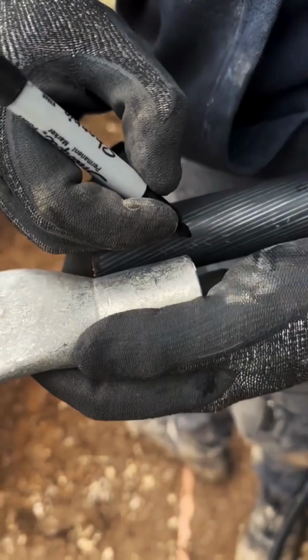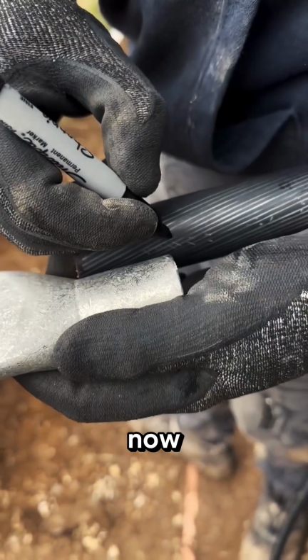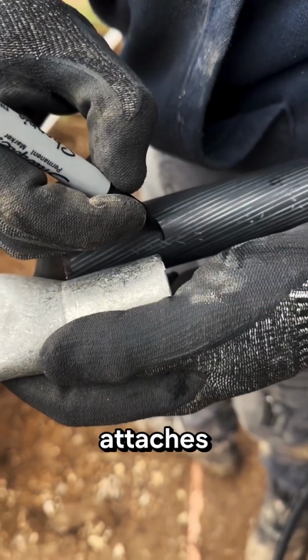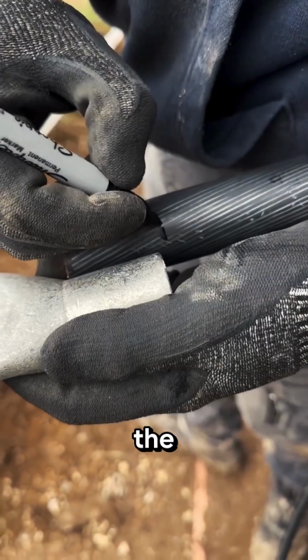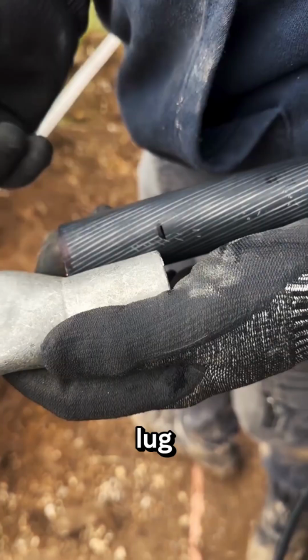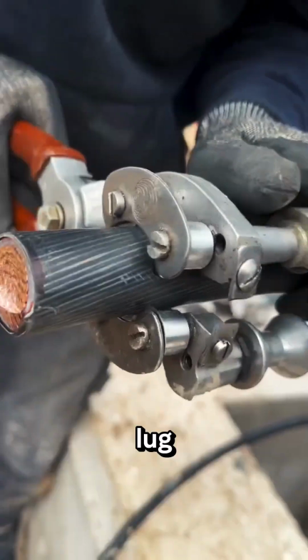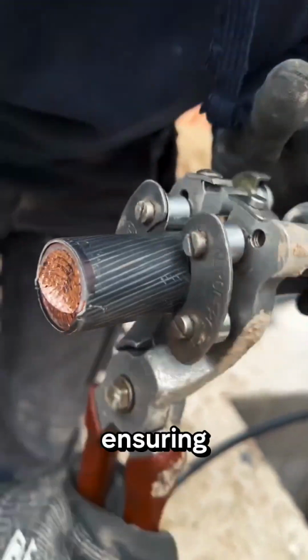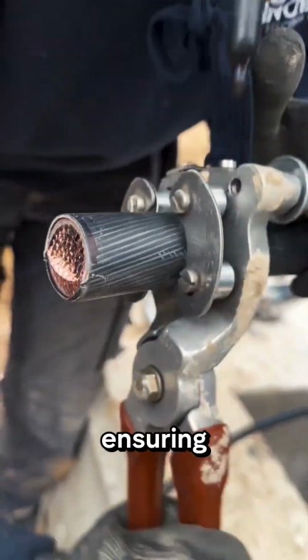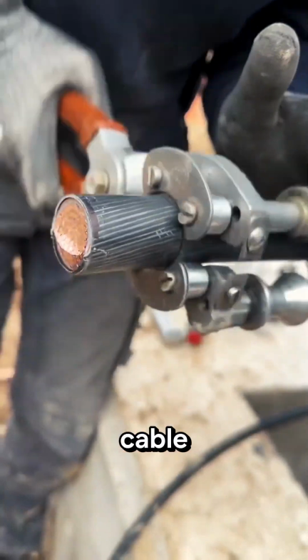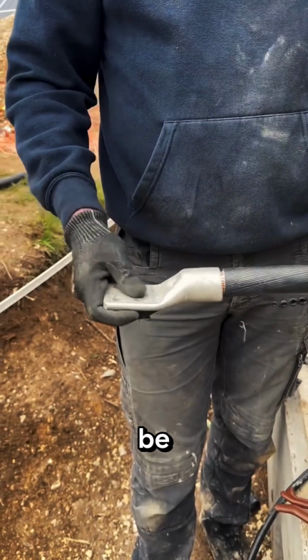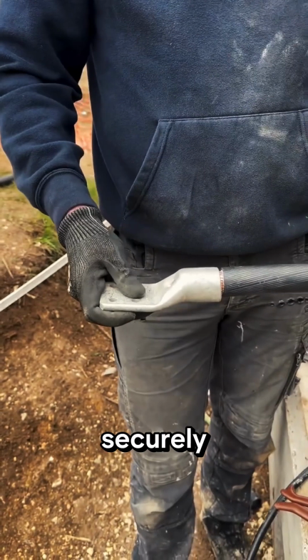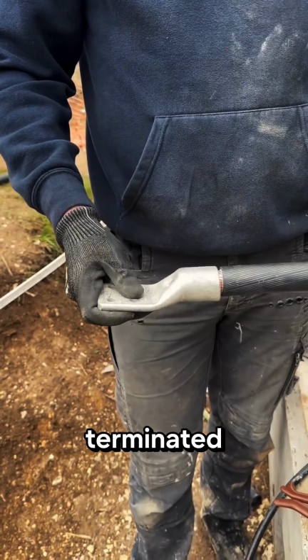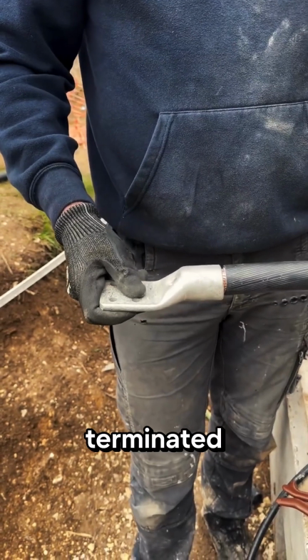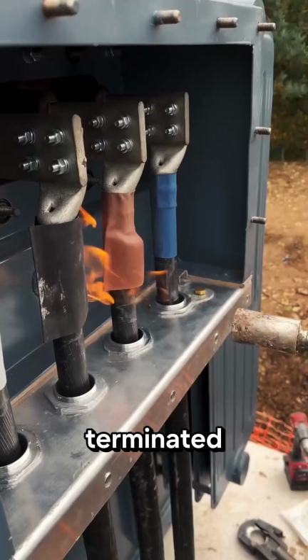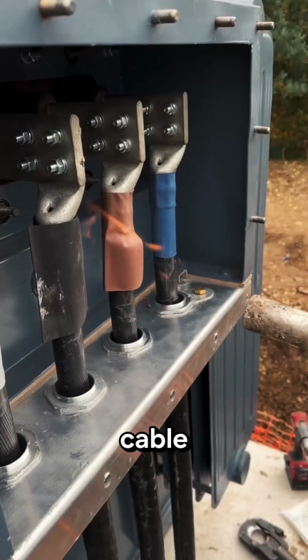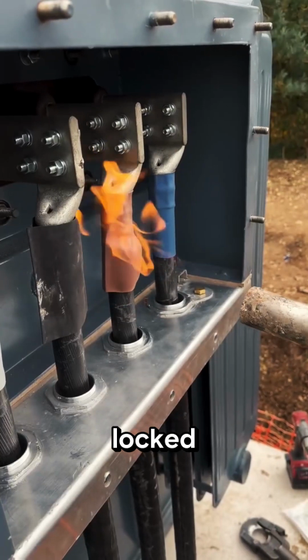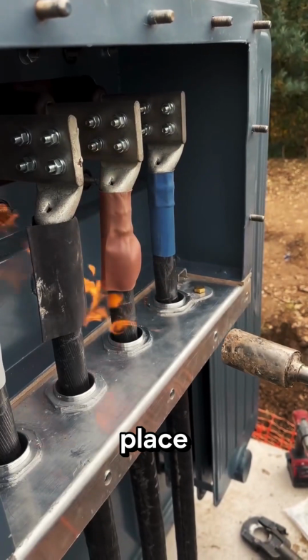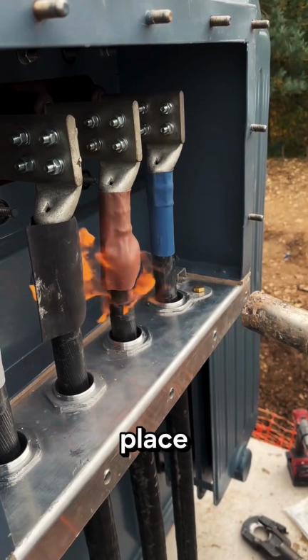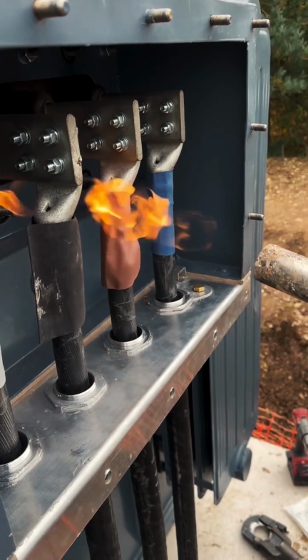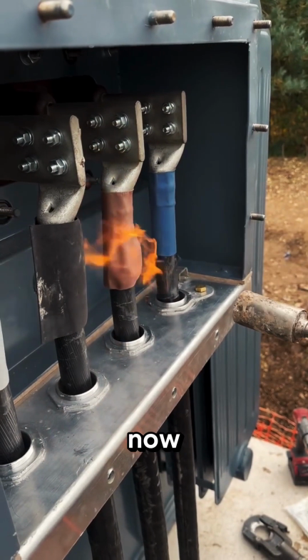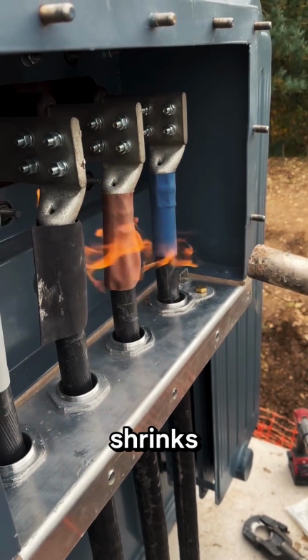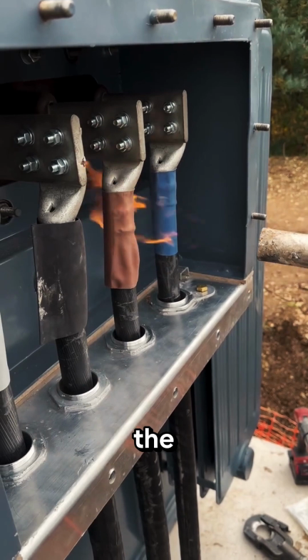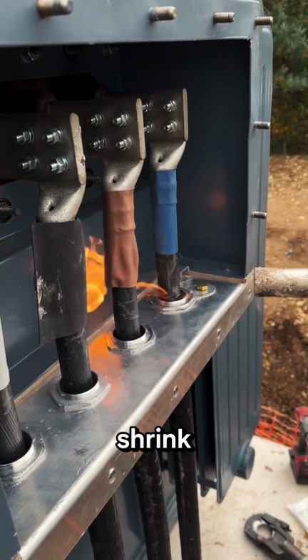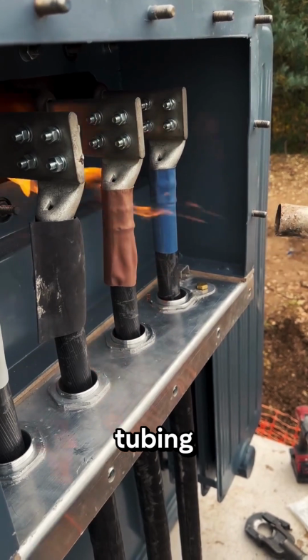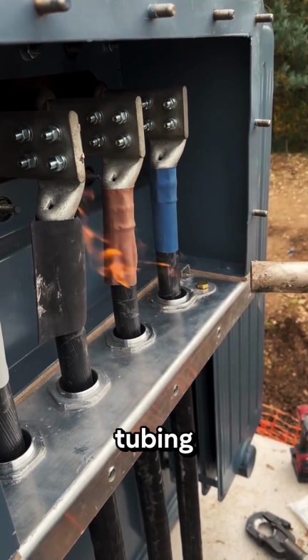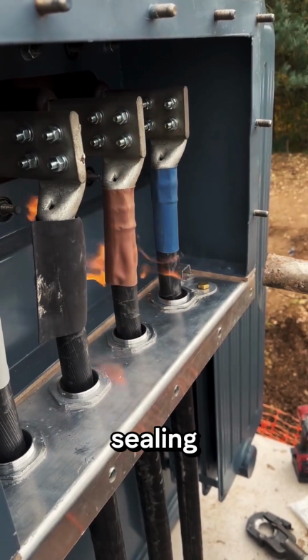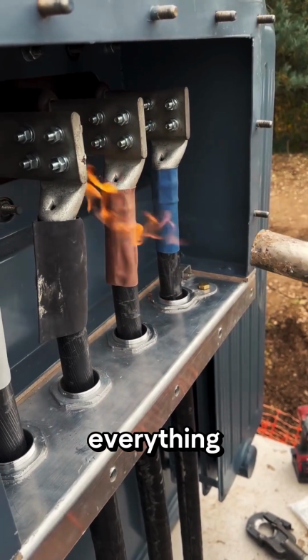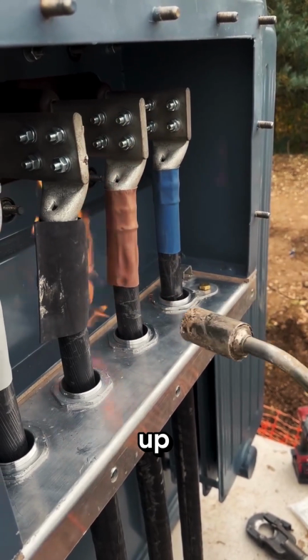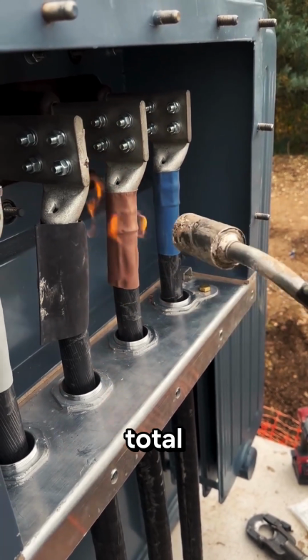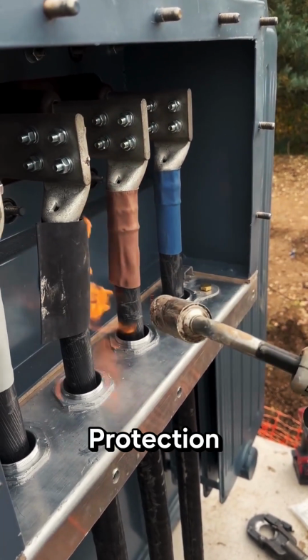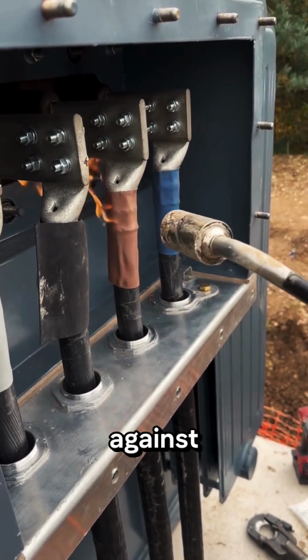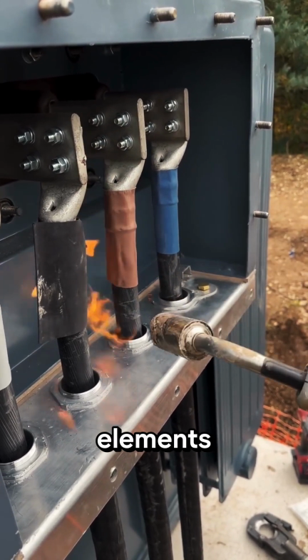He attaches the cable lug, ensuring the cable can be securely terminated. The cable is locked in place. Now he shrinks the heat shrink tubing, sealing everything up for total protection against the elements. And that's how you terminate a heavy-duty industrial cable.